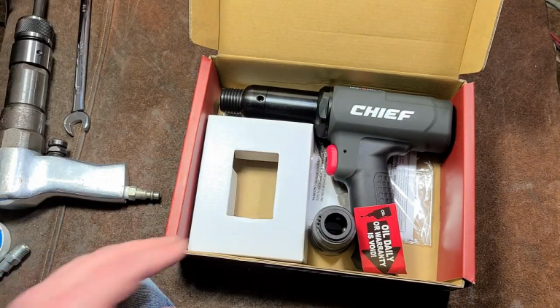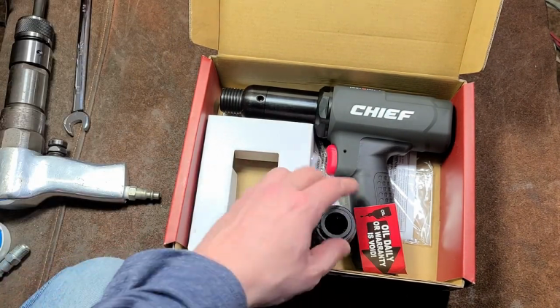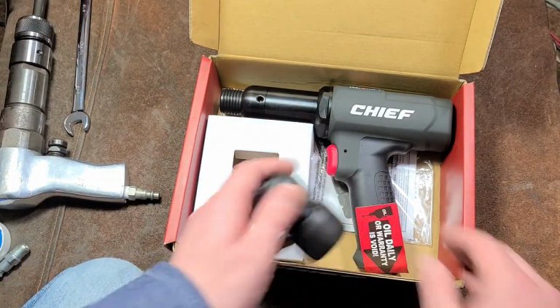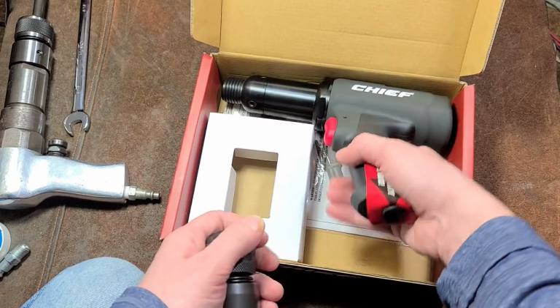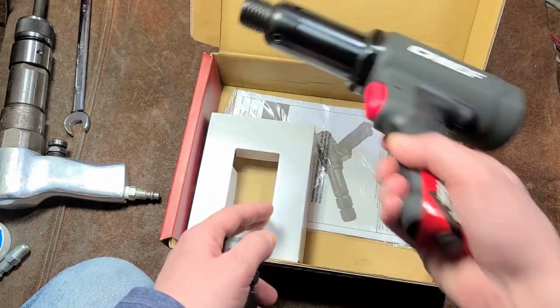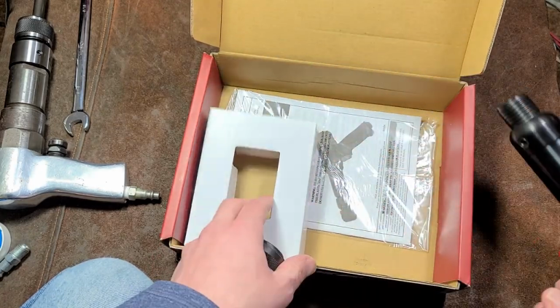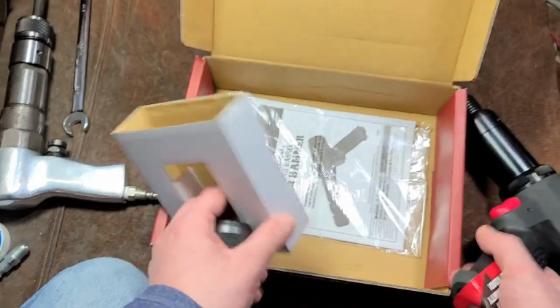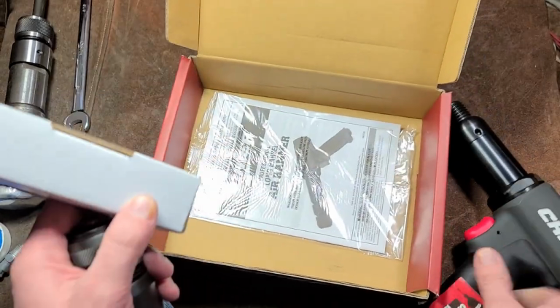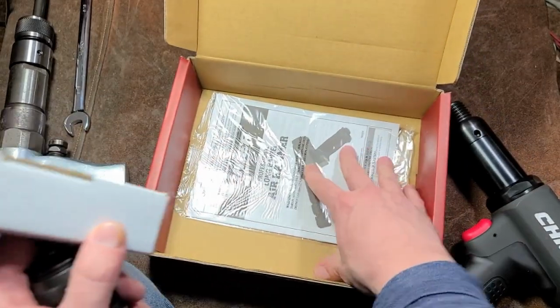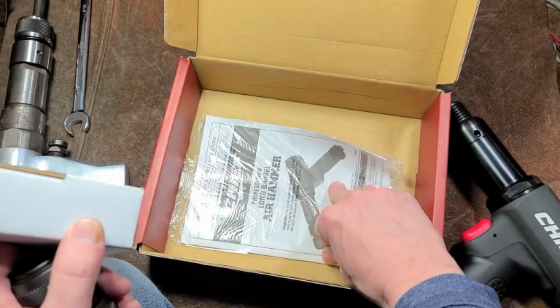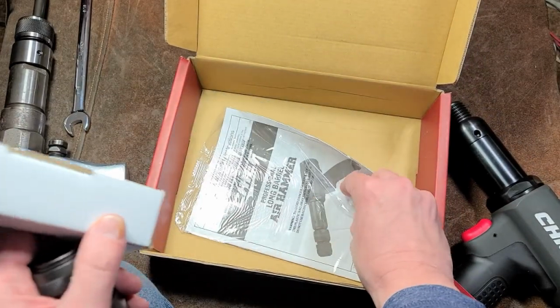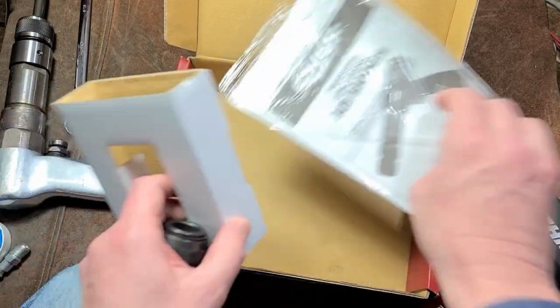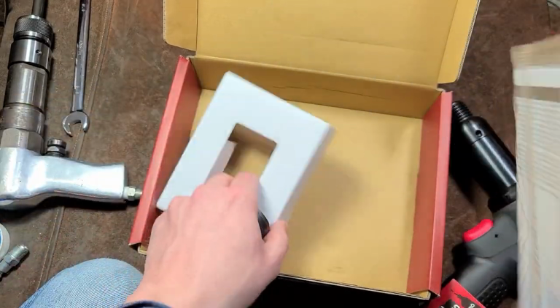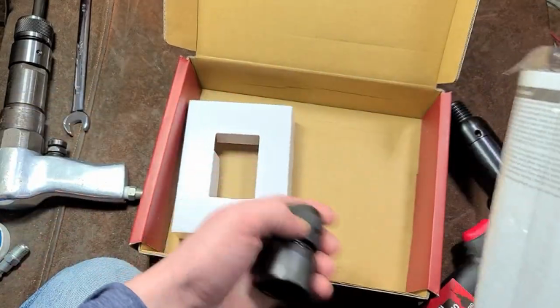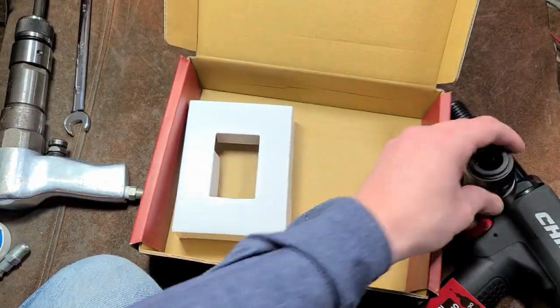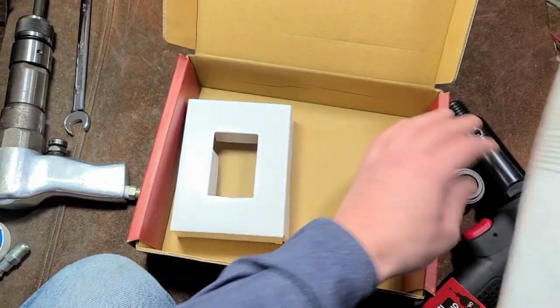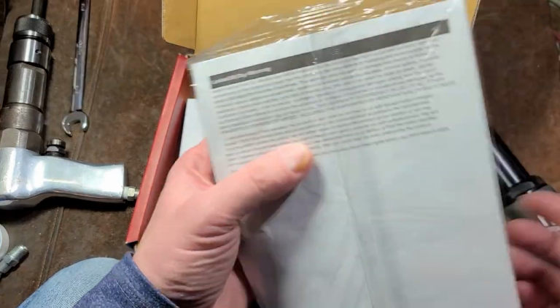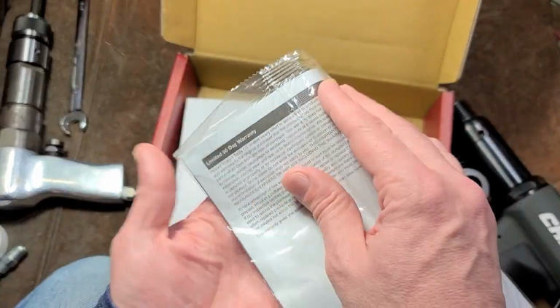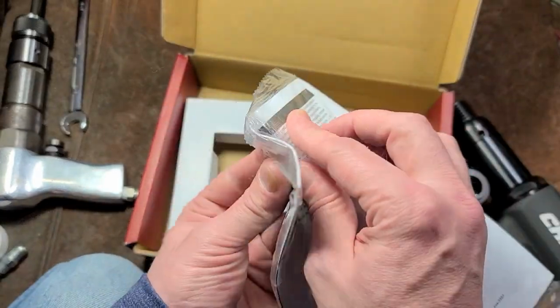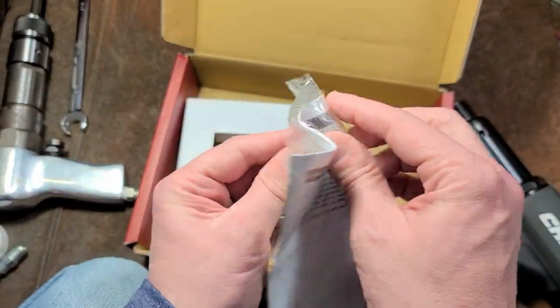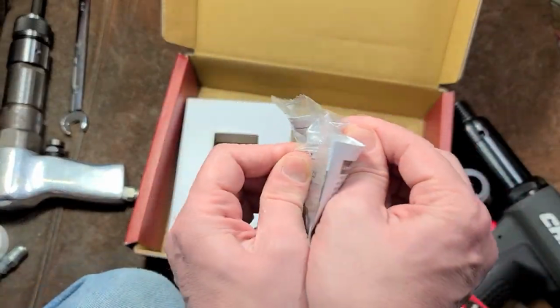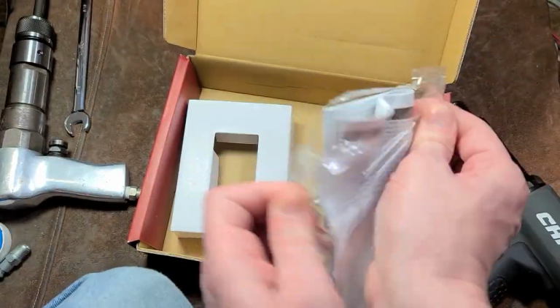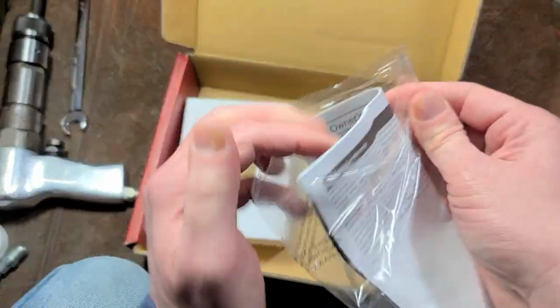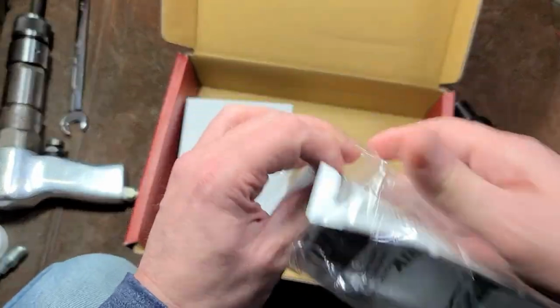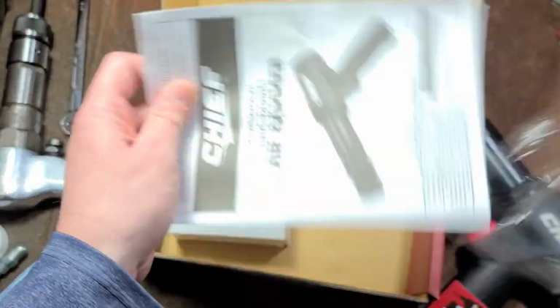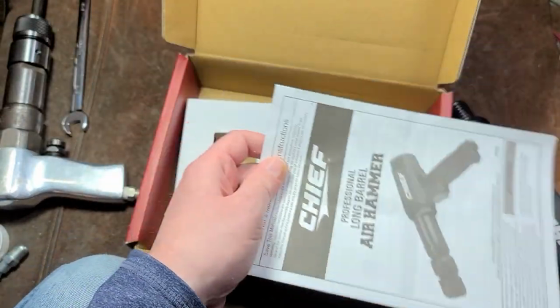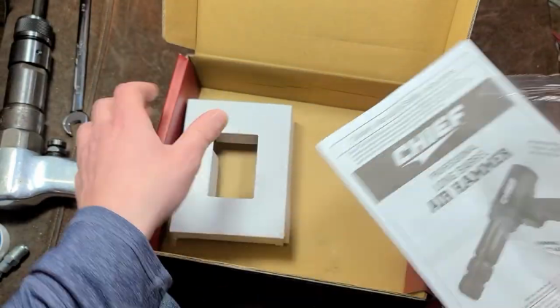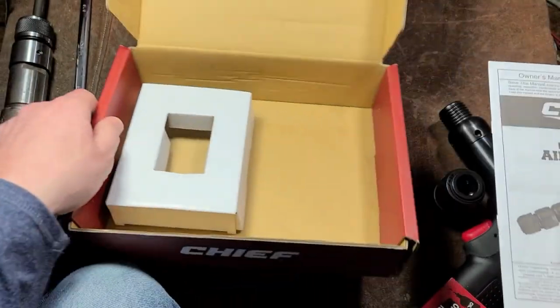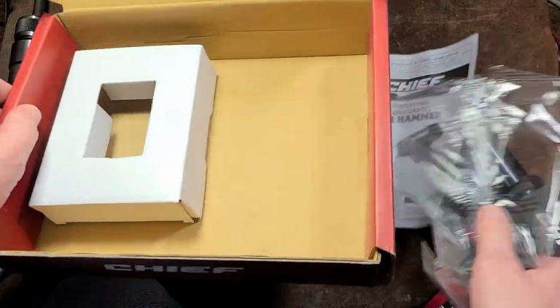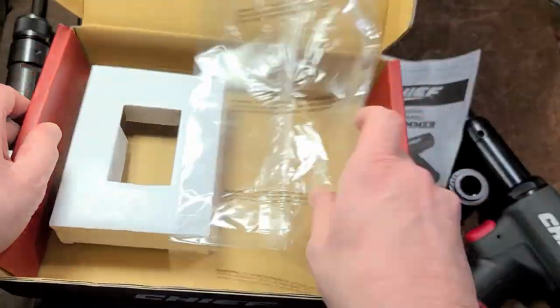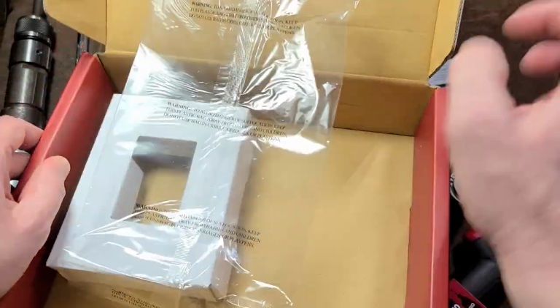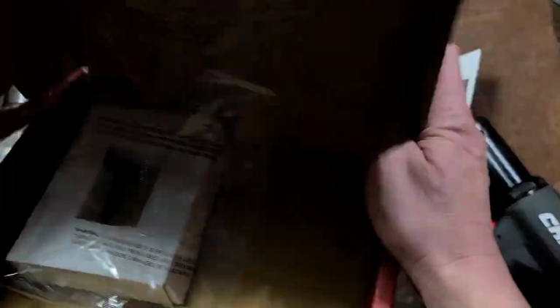One of the last Harbor Freight reviews I'm going to end up doing. I think on the same sale, I also bought one of their larger rotary hammers, so there'll be a video about that coming up. But besides that, okay, packaging.